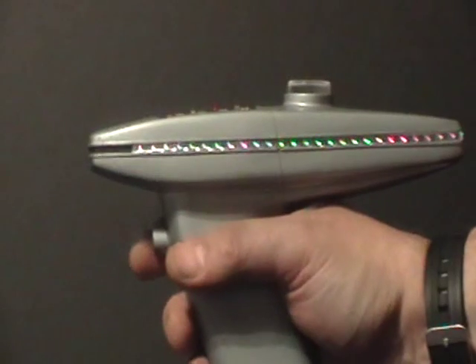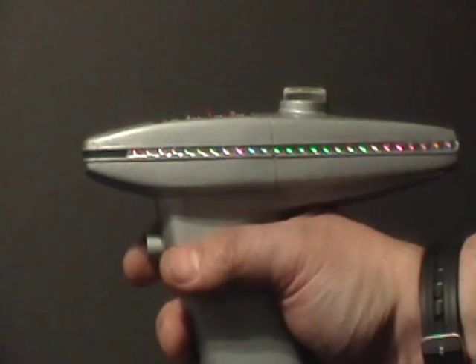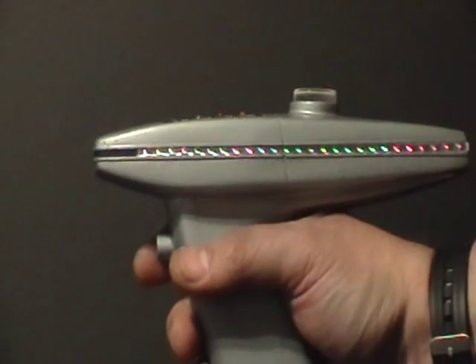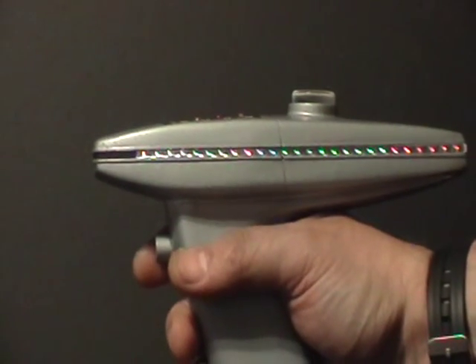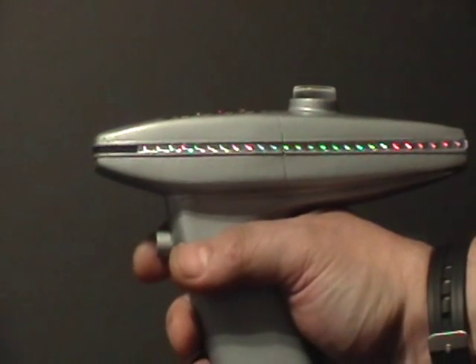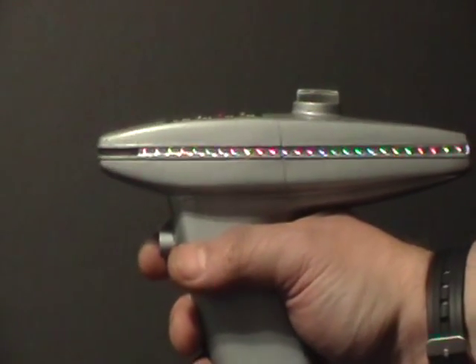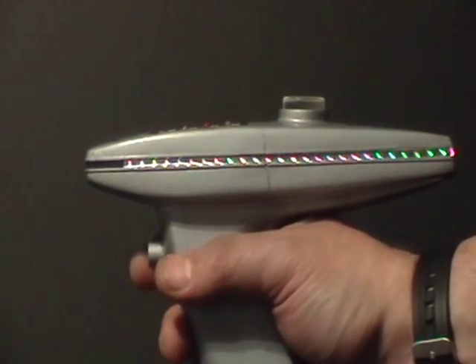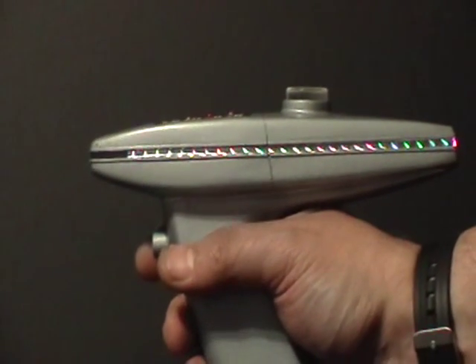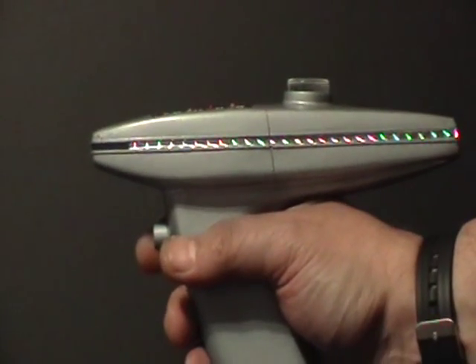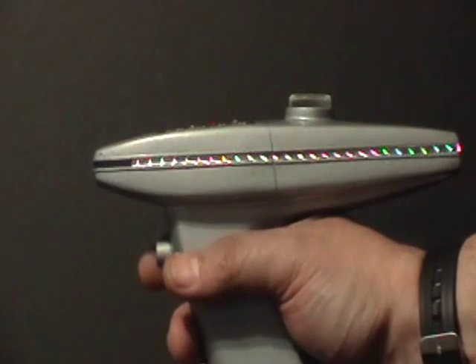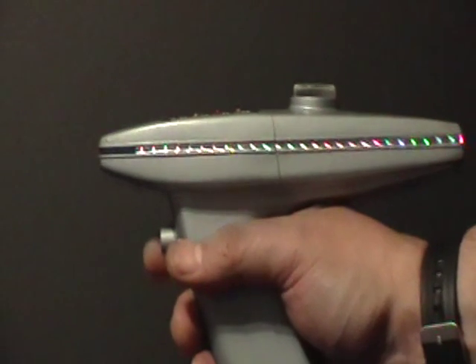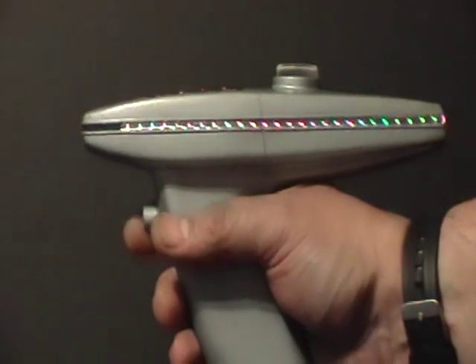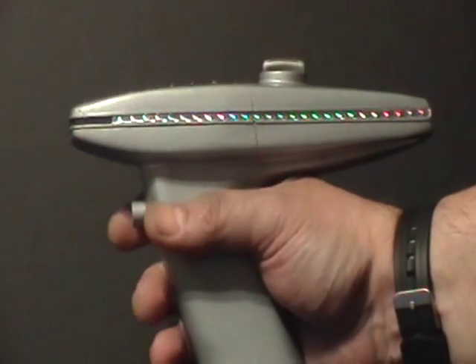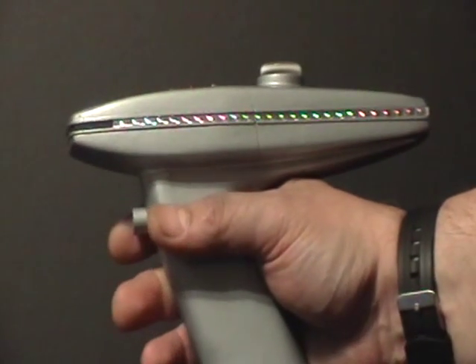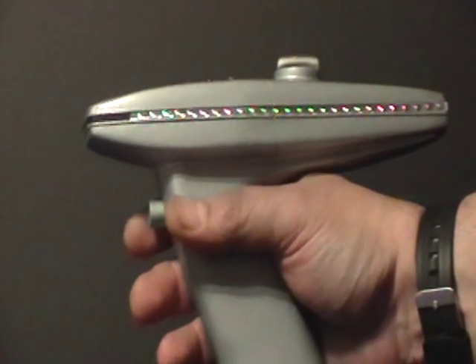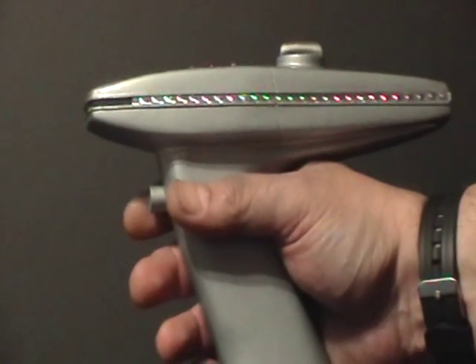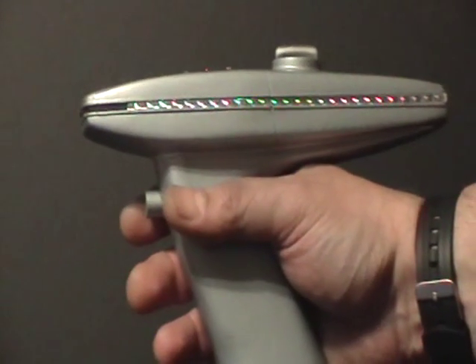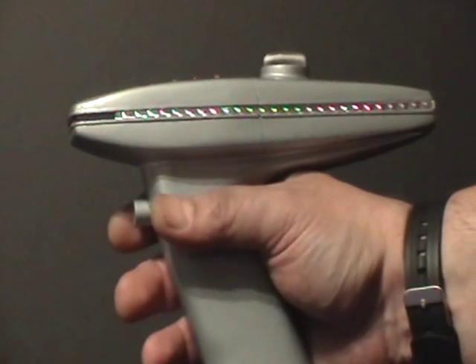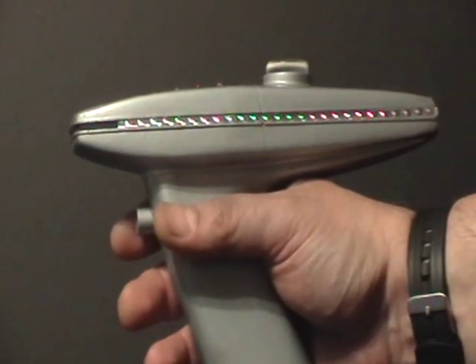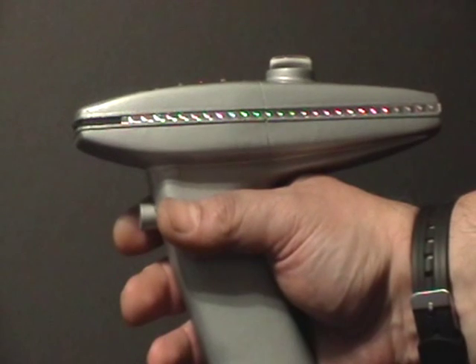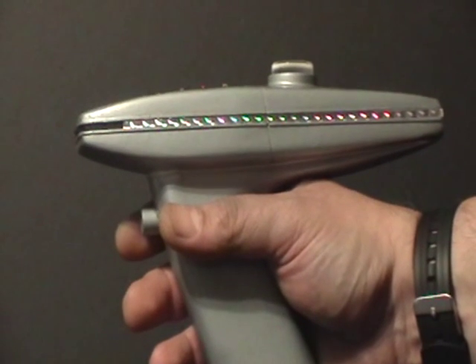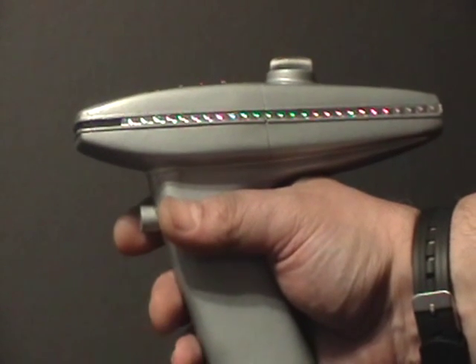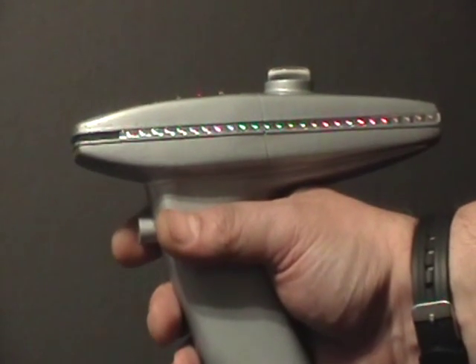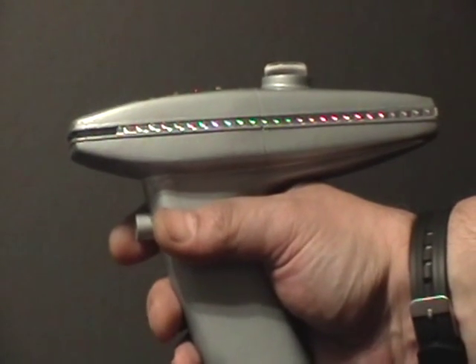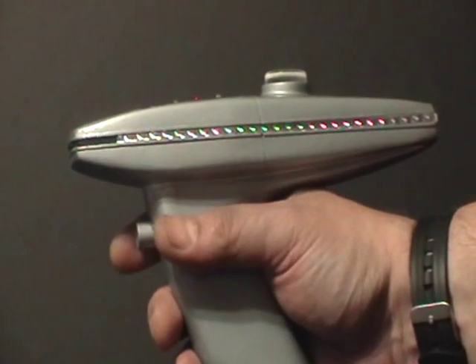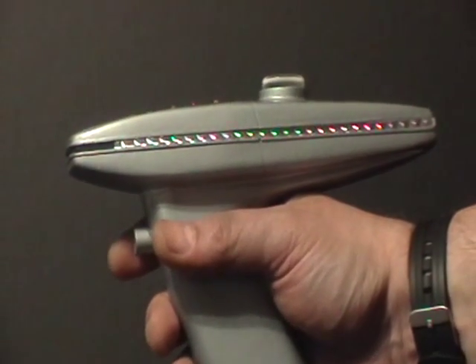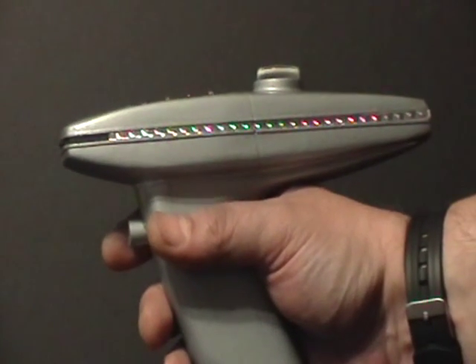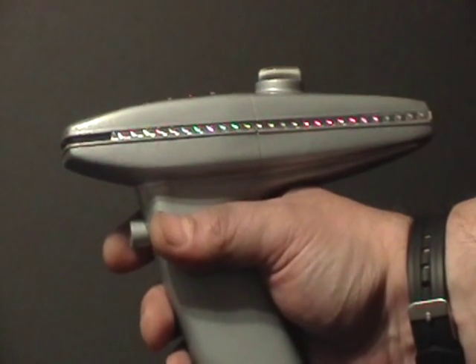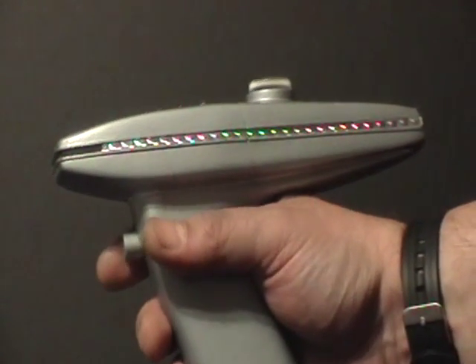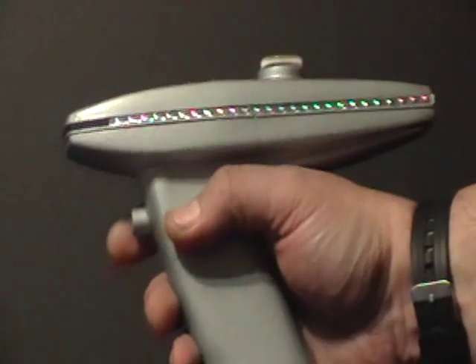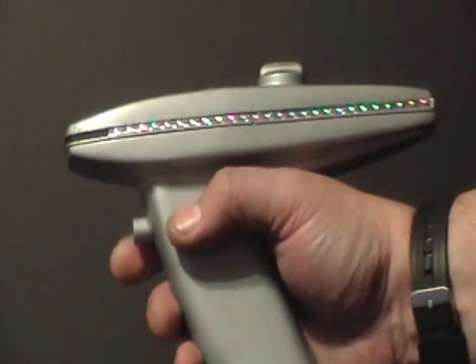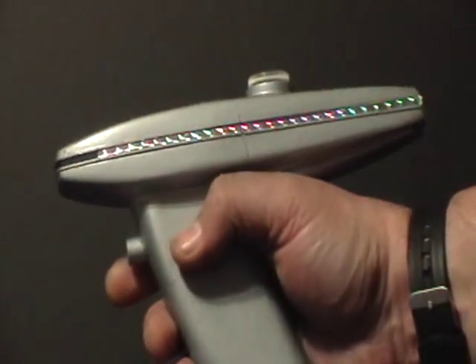The kit lets you build either a Wrath of Khan or a Star Trek: The Motion Picture phaser. You can build them straight up without any changes, but if you want to add electronics there are some things you have to modify, but it's really simple.